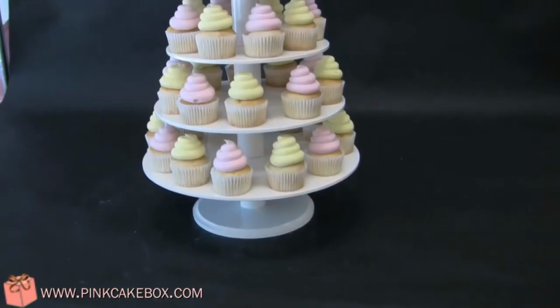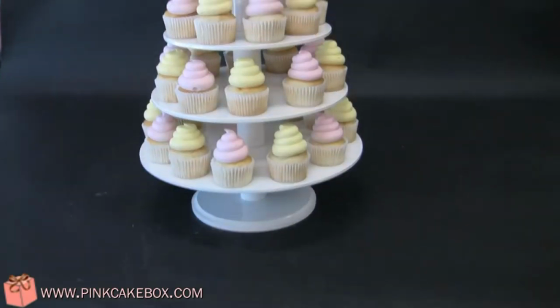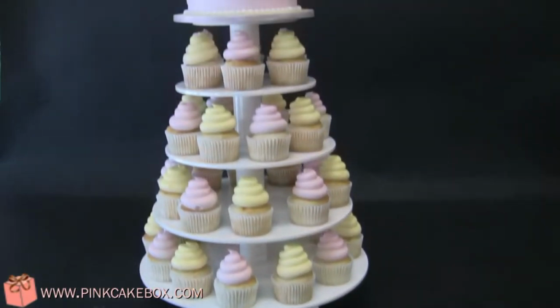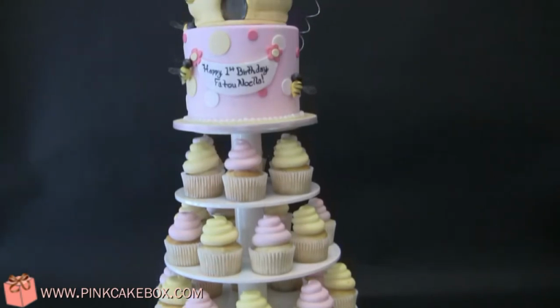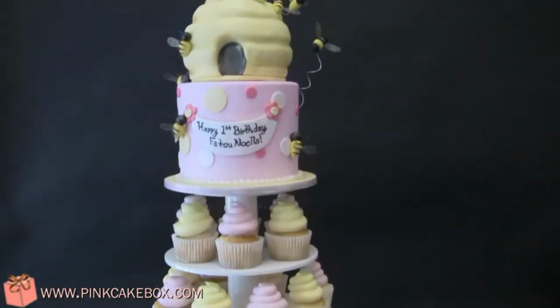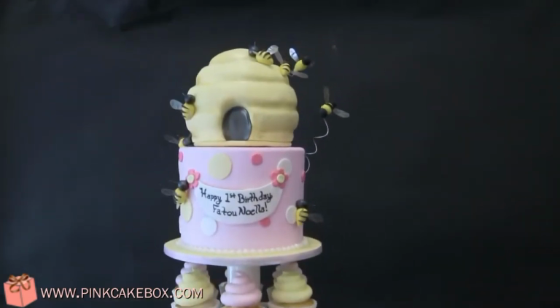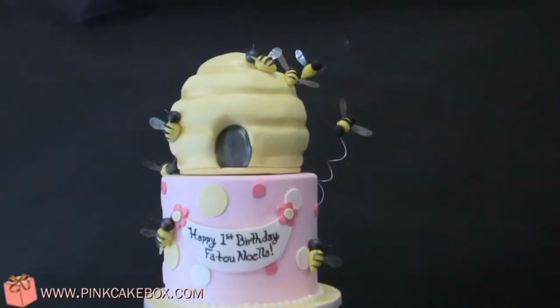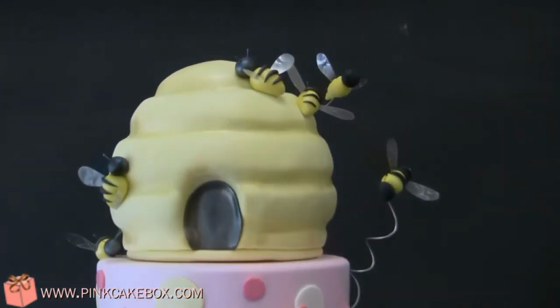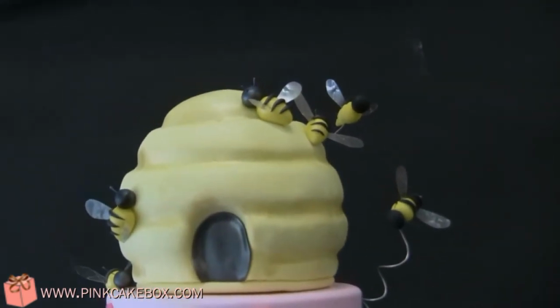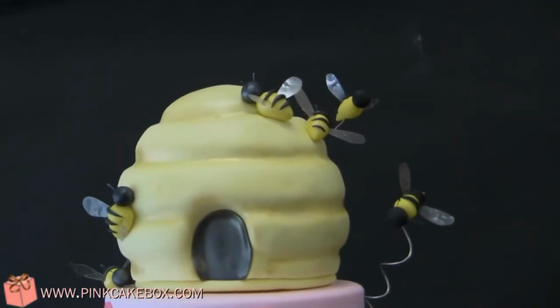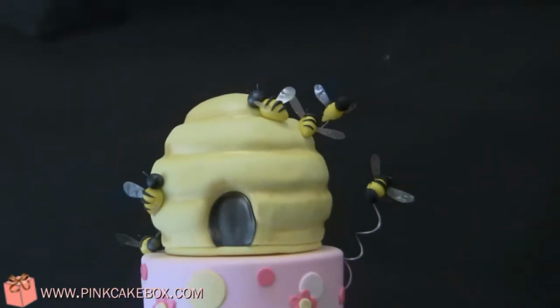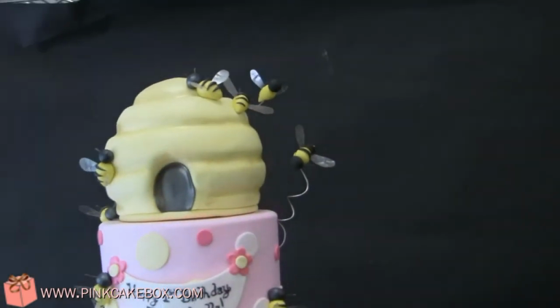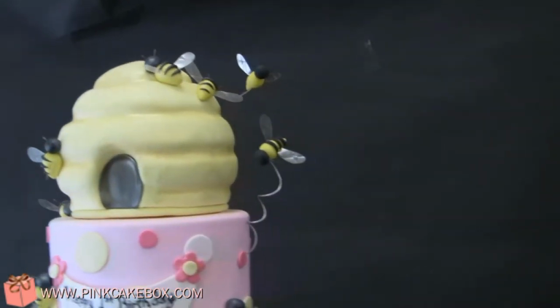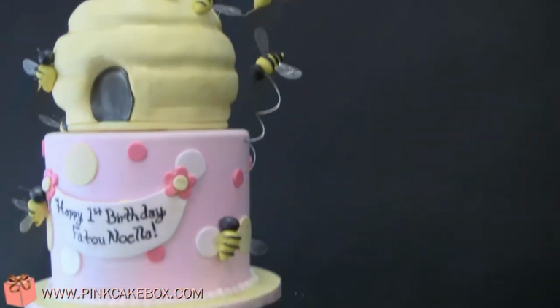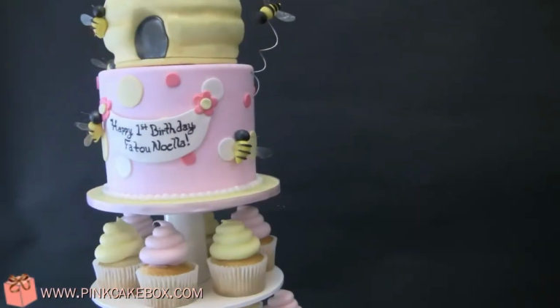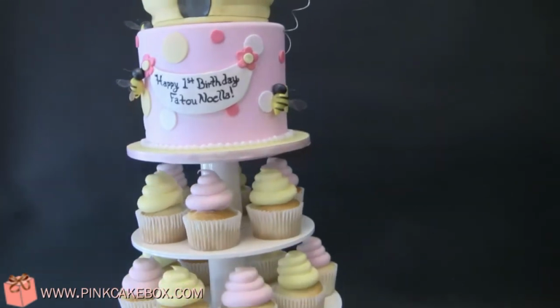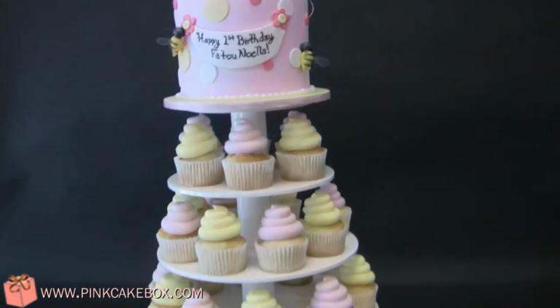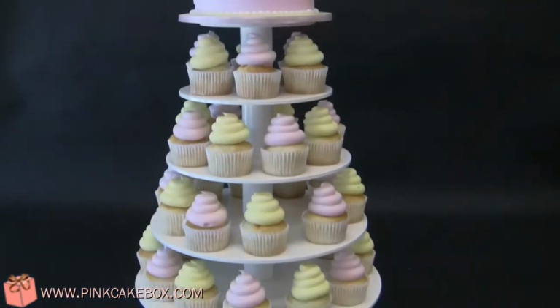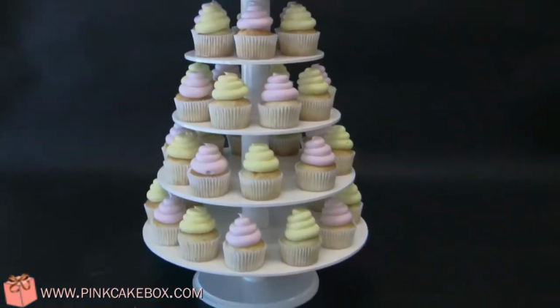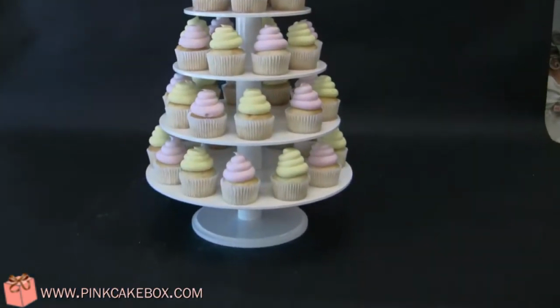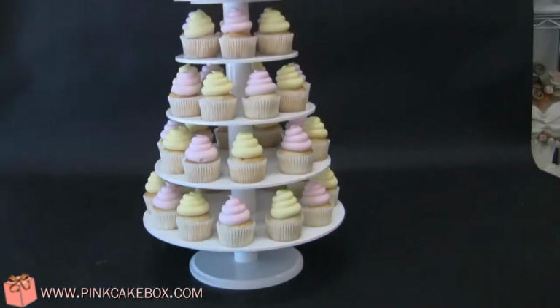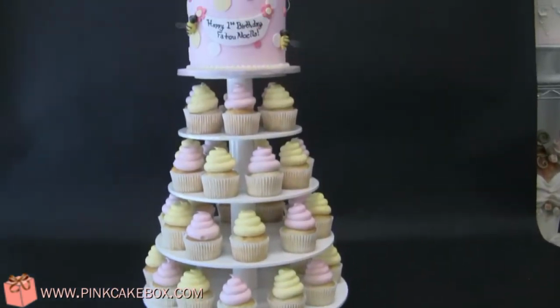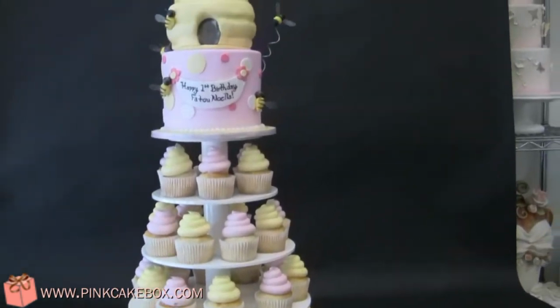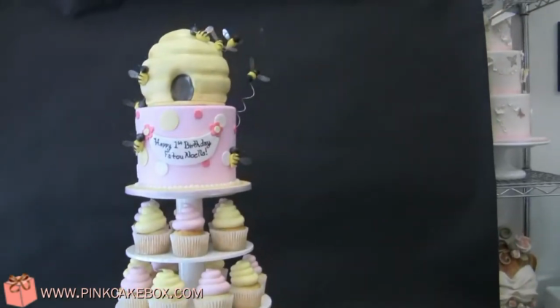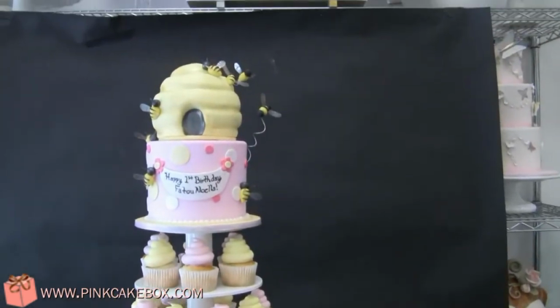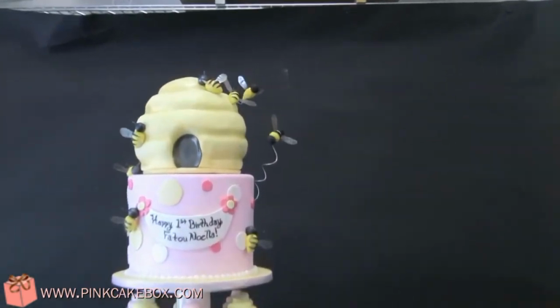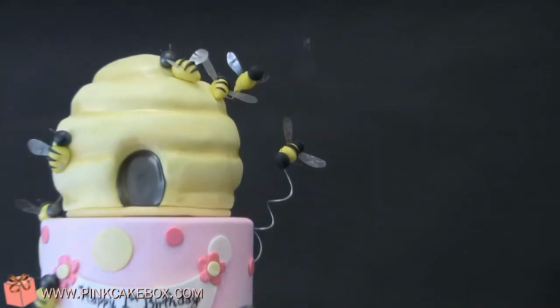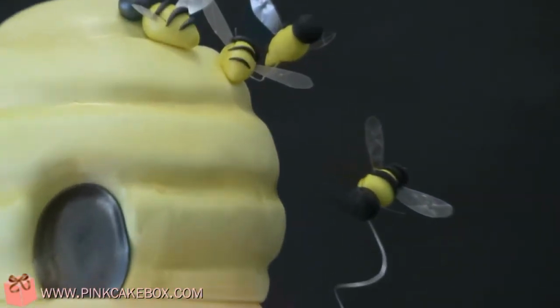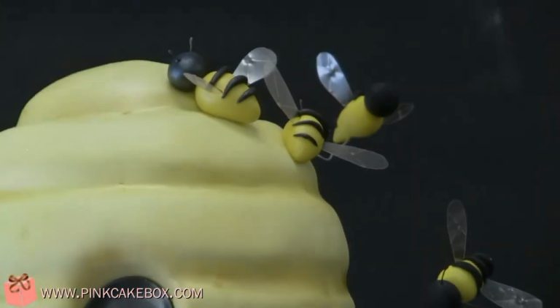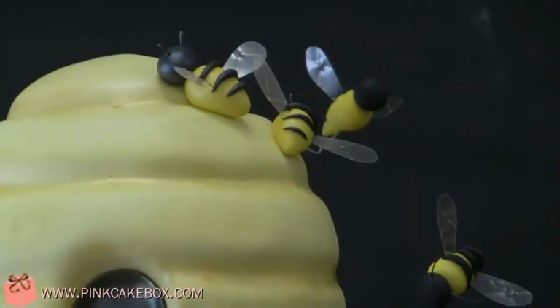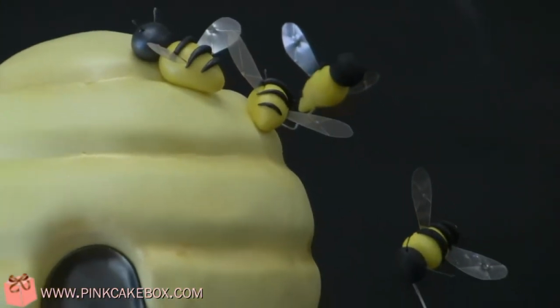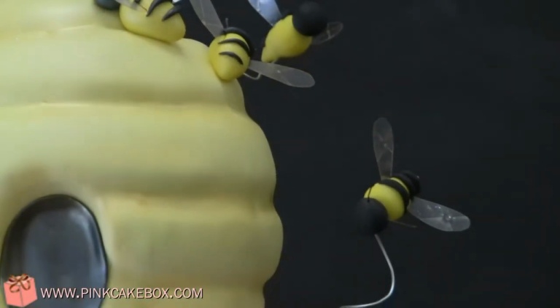We have a cupcake stand here for a first birthday. It's got a cute little beehive, little bees, and matching cupcakes. The little wings of the bees are made with gelatin sheets.